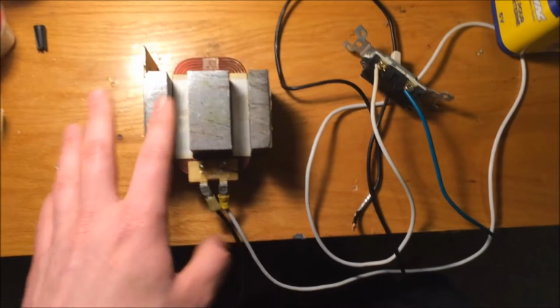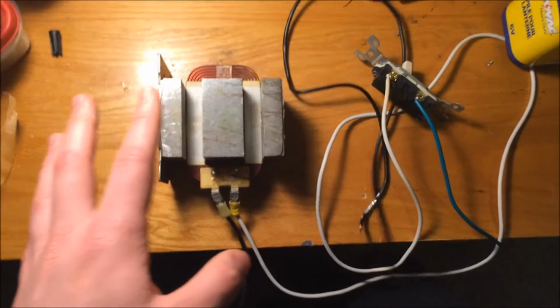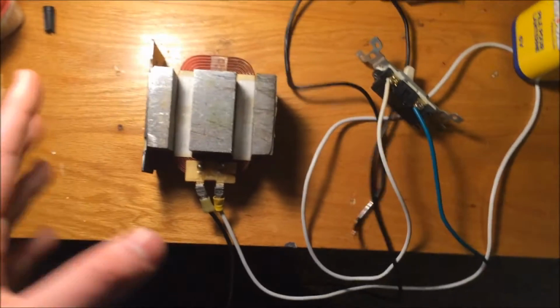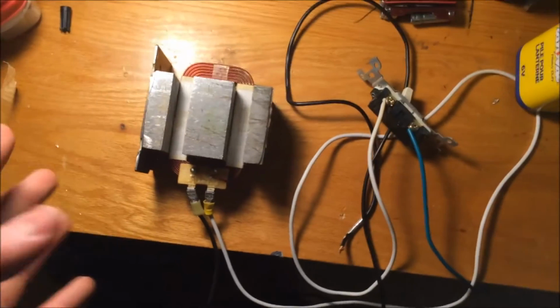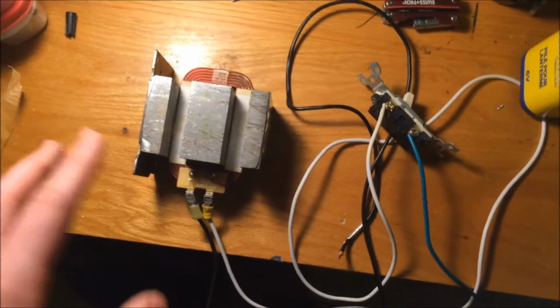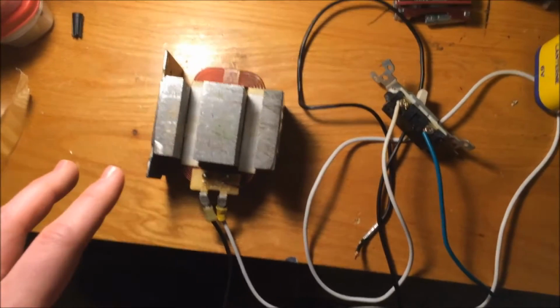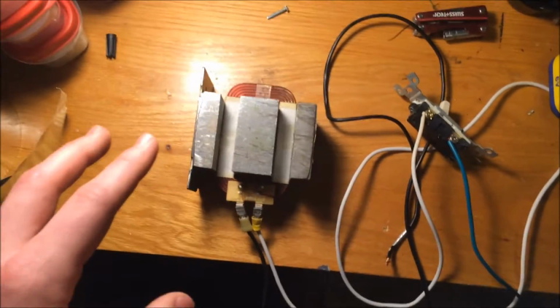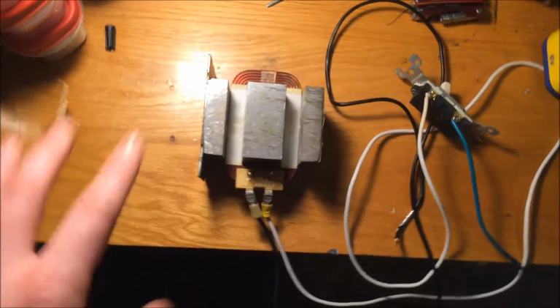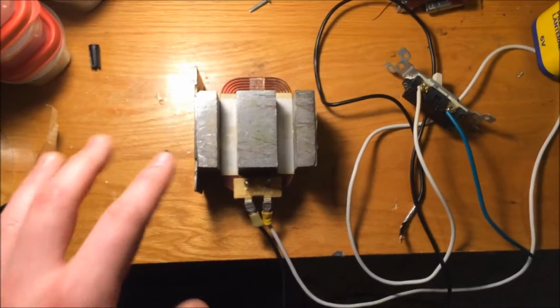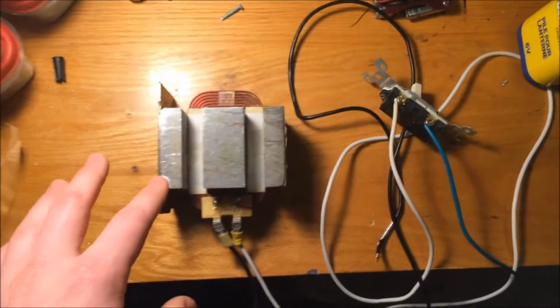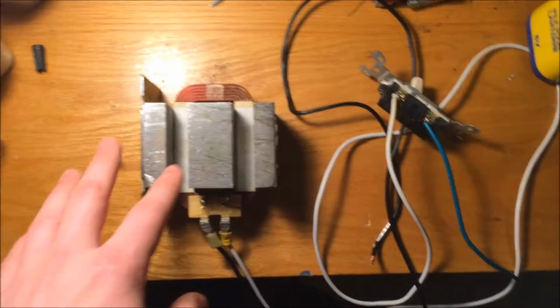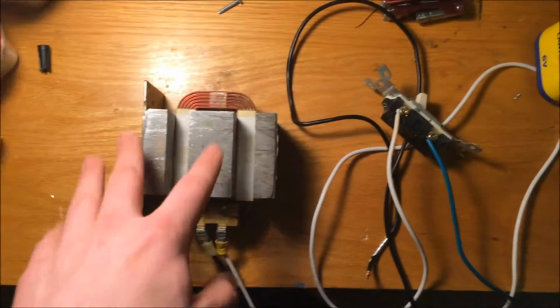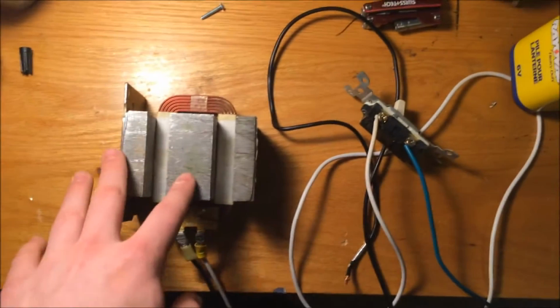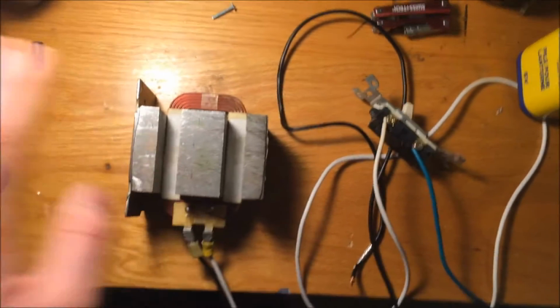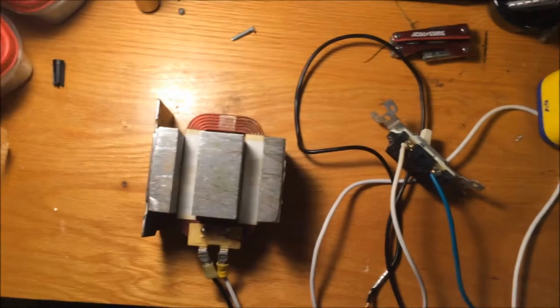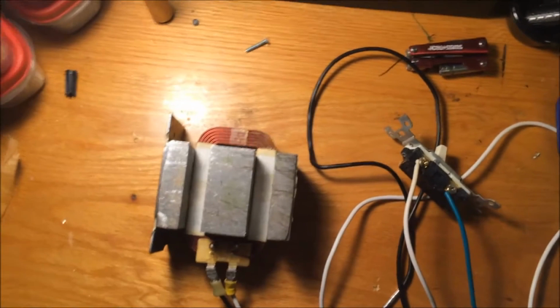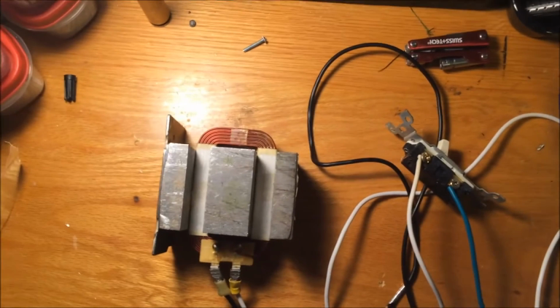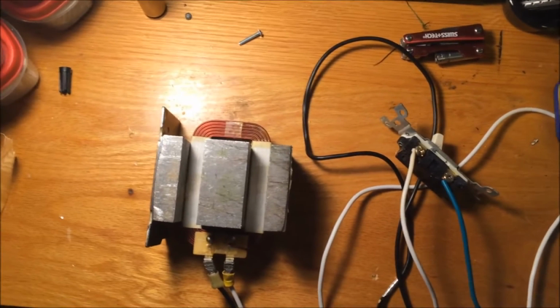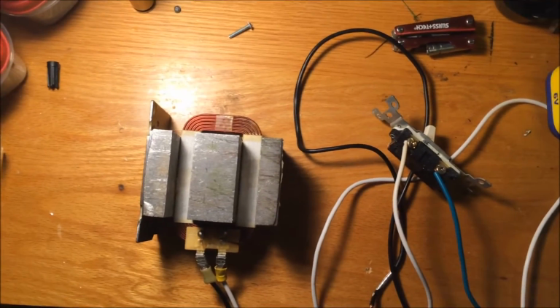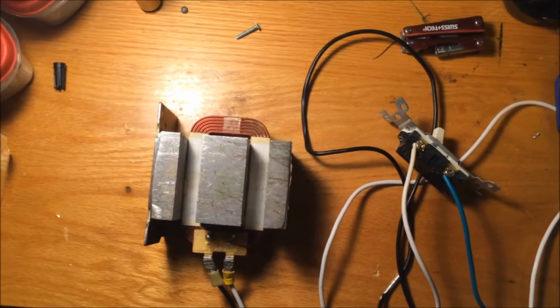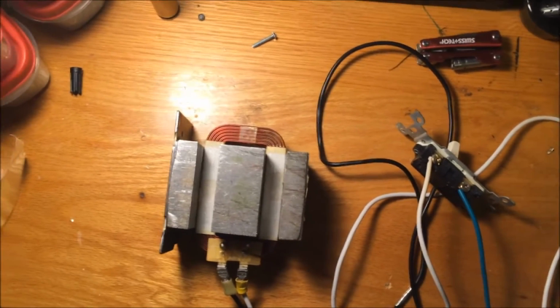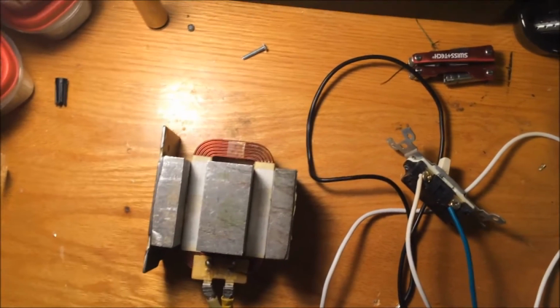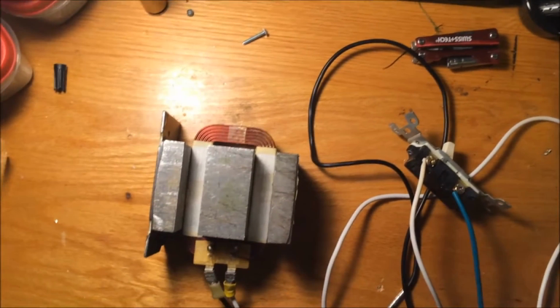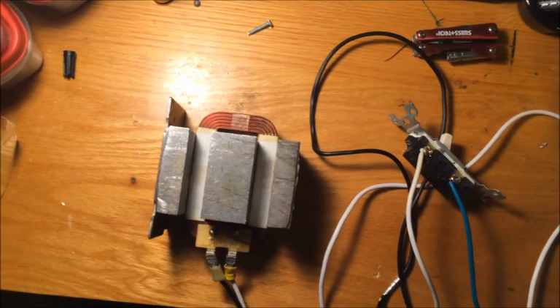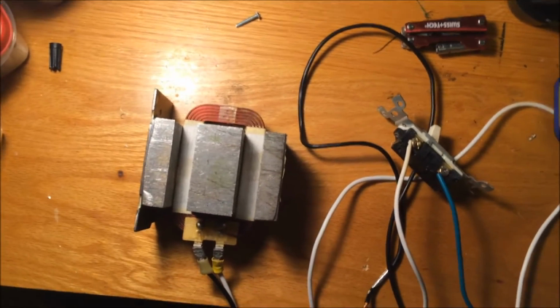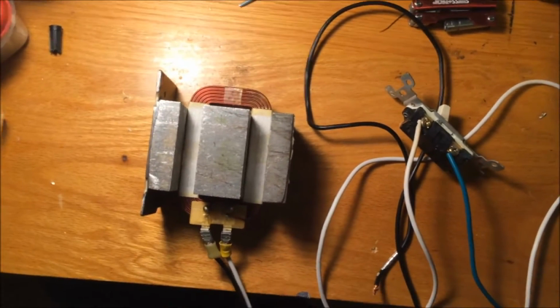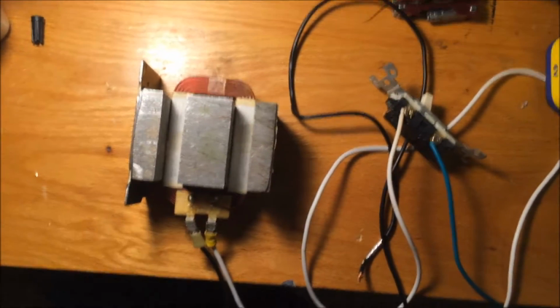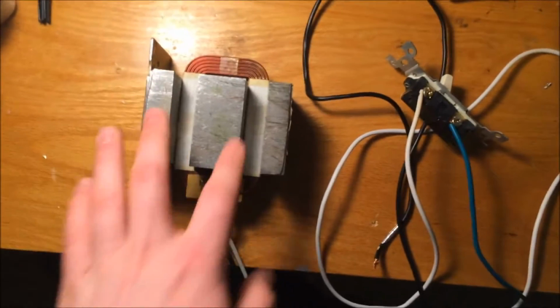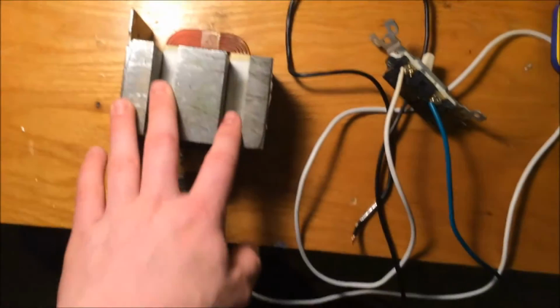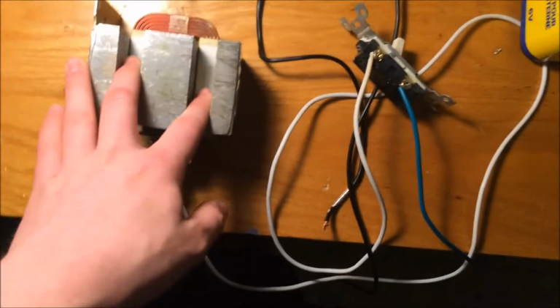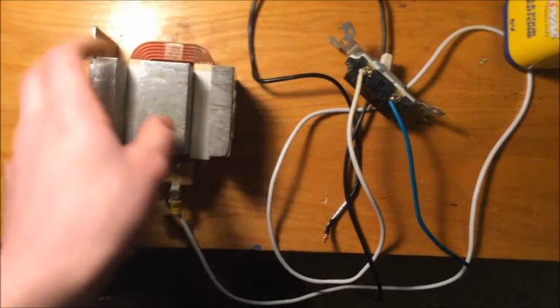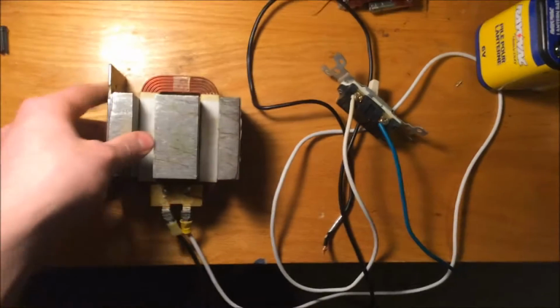Hello YouTube, and this is a video on my custom electromagnet made from a transformer of a microwave. Remember, if you like the video, like it, and if you want to see more like it, subscribe. Let's get on to the video.